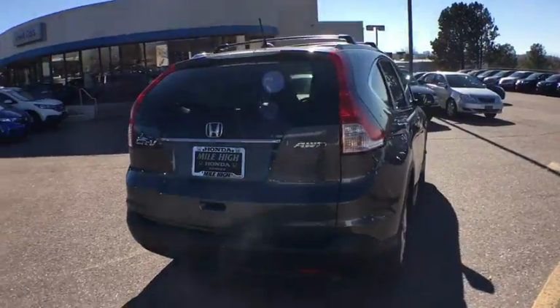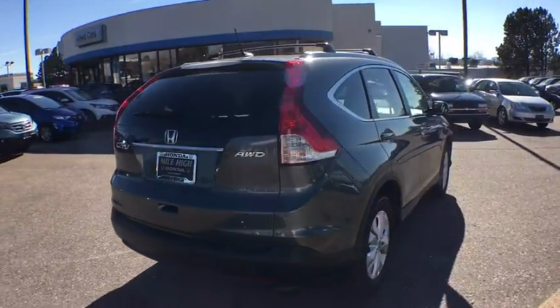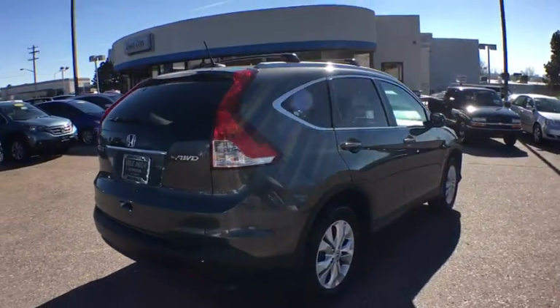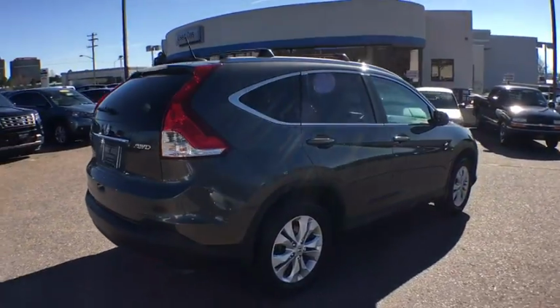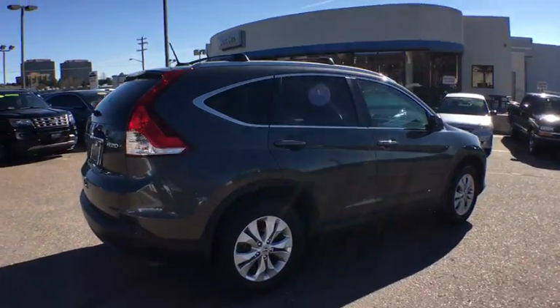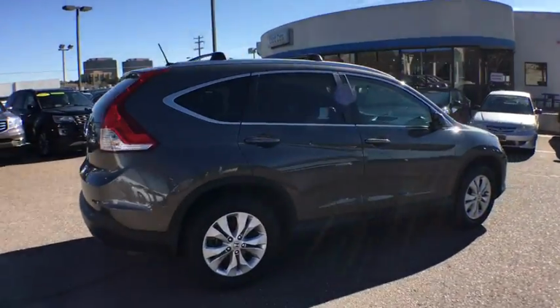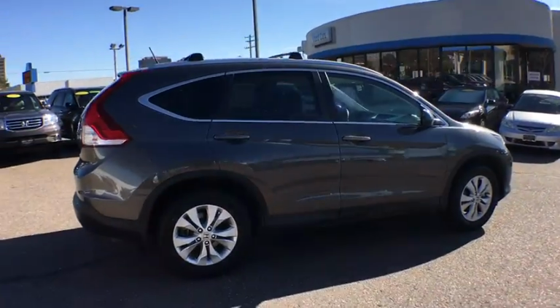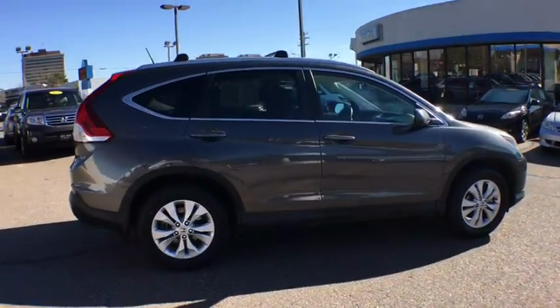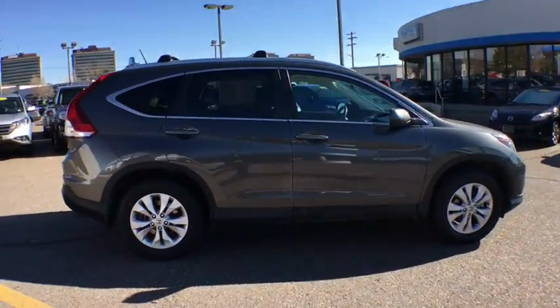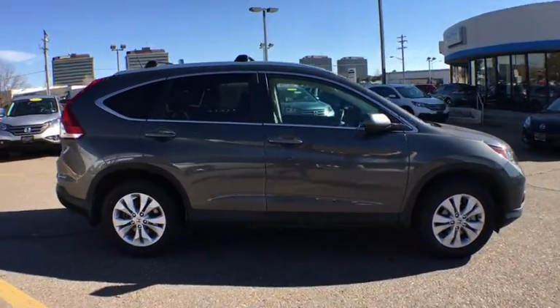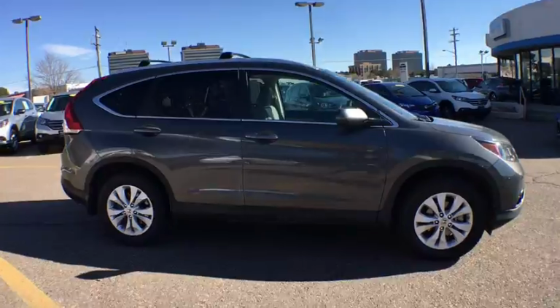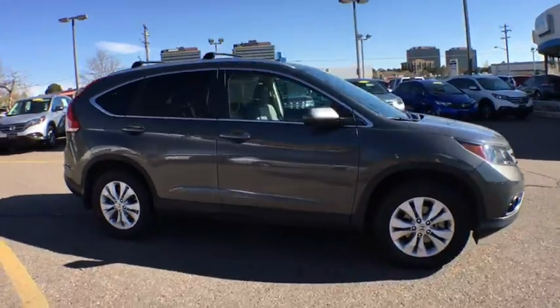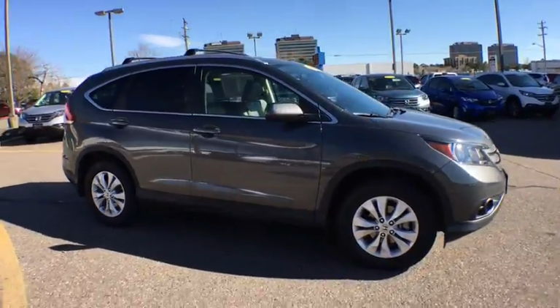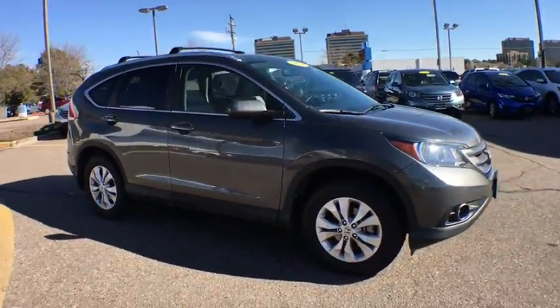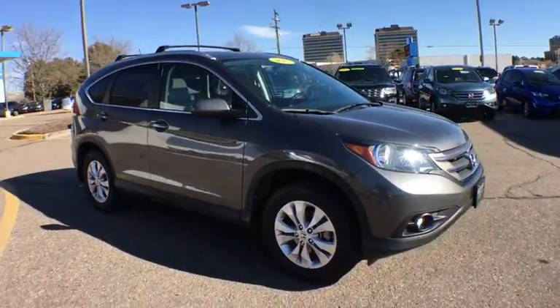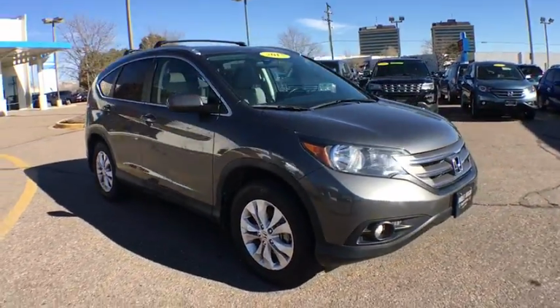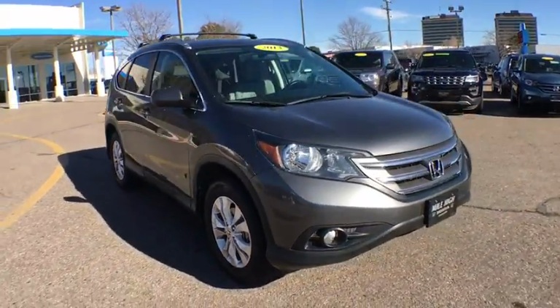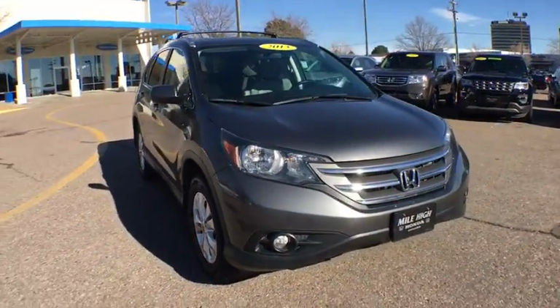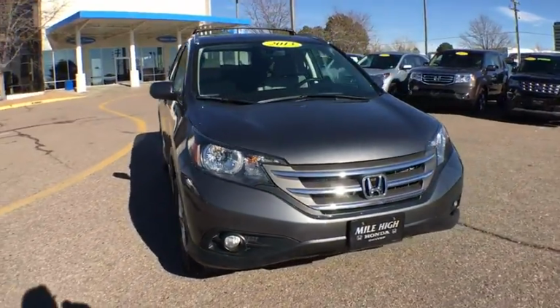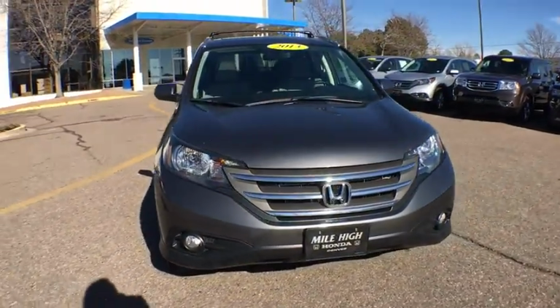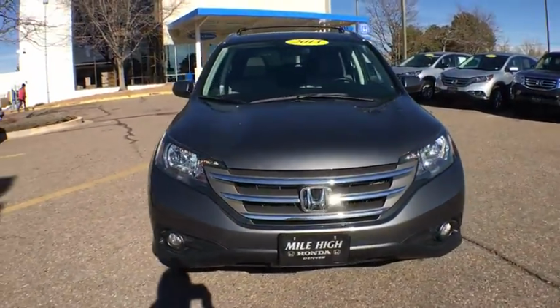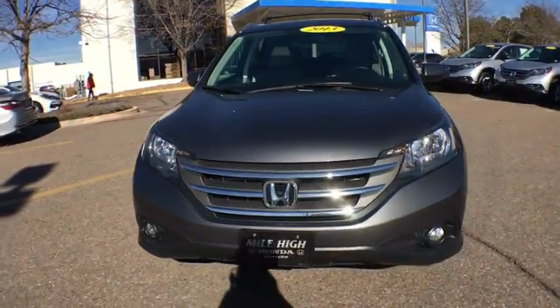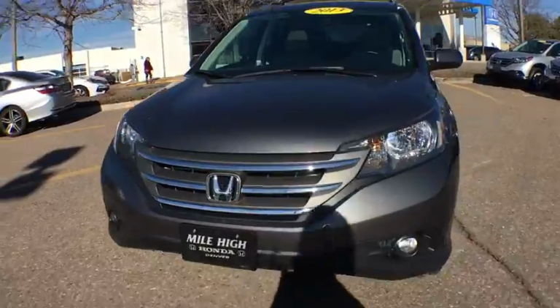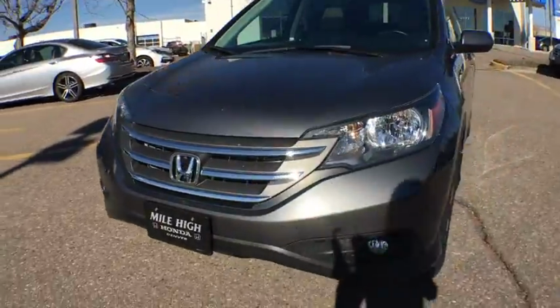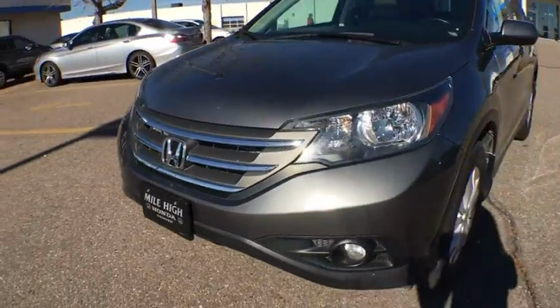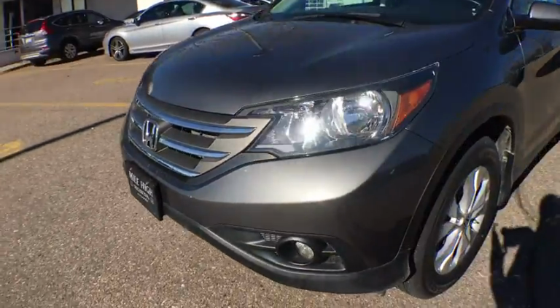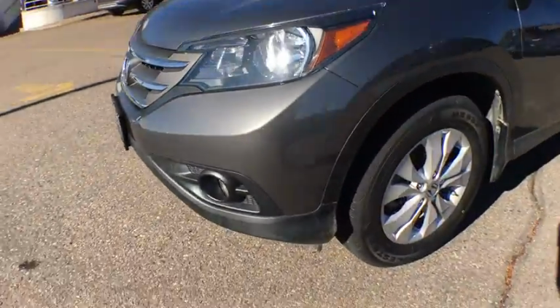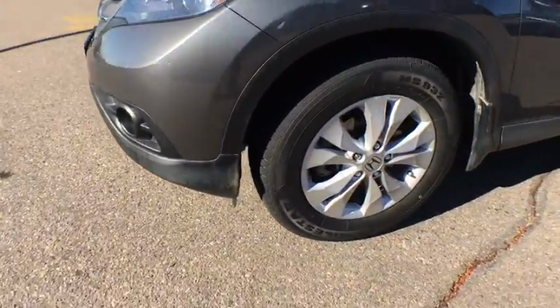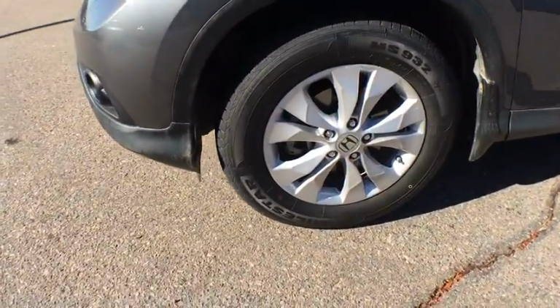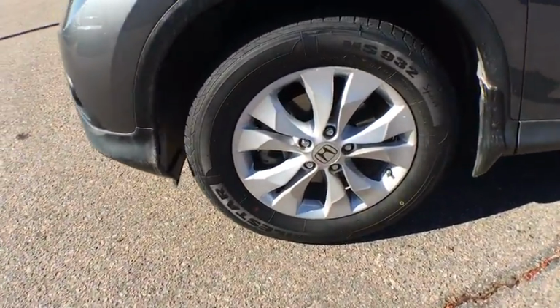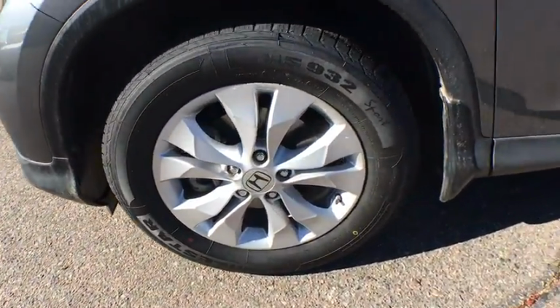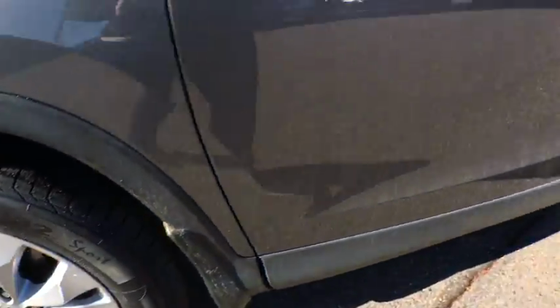This vehicle has less than 35,000 miles. Here are some of this vehicle's great options: anti-lock braking system, keyless entry, stability control, traction control, backup camera, steering wheel audio controls, and all-wheel drive.